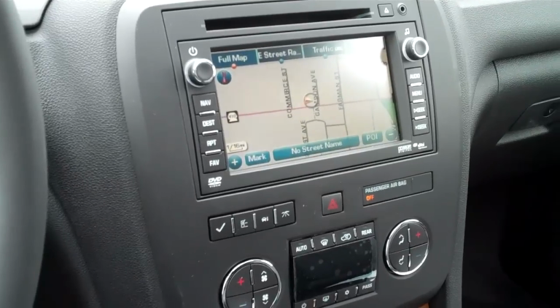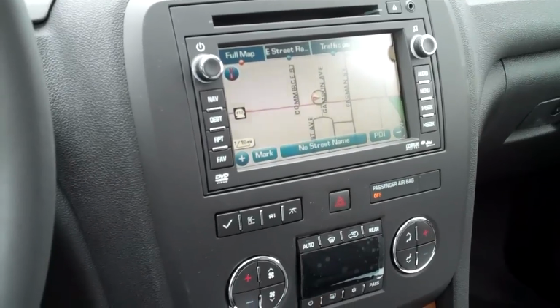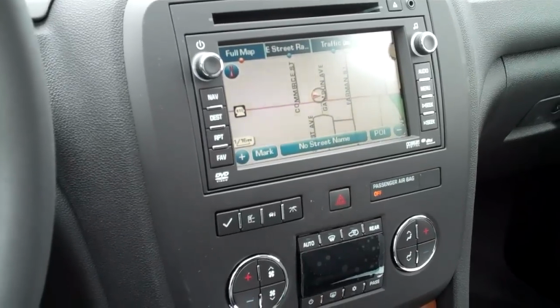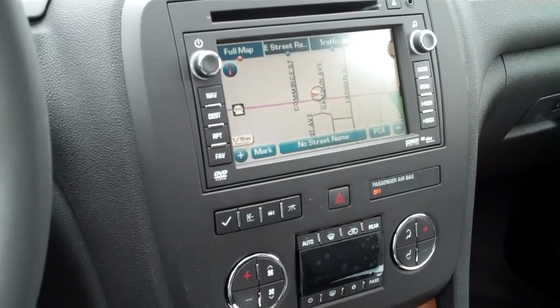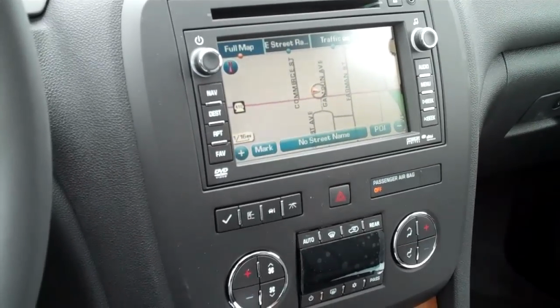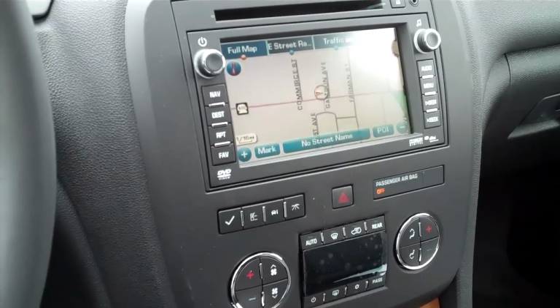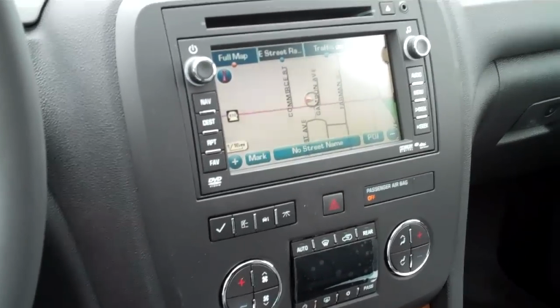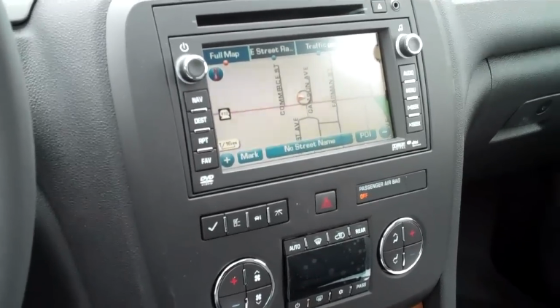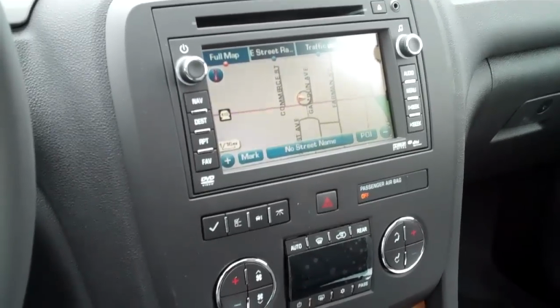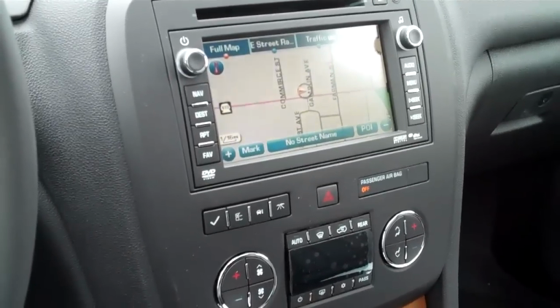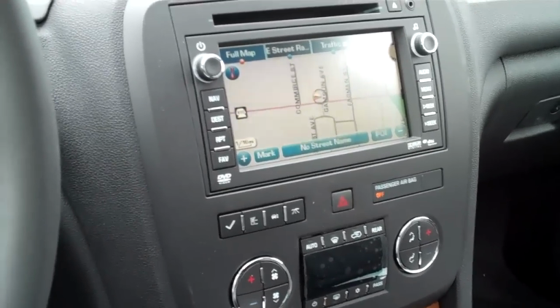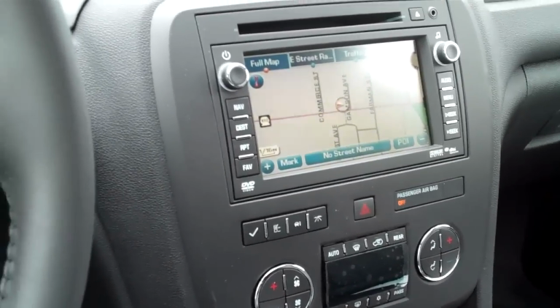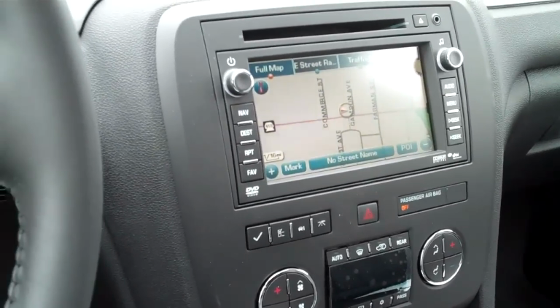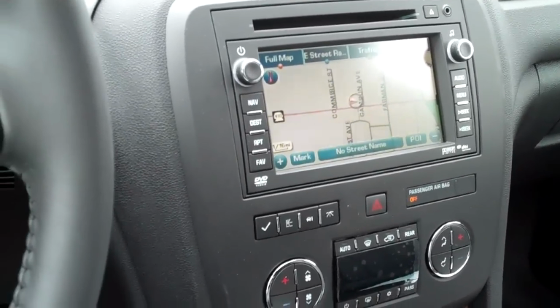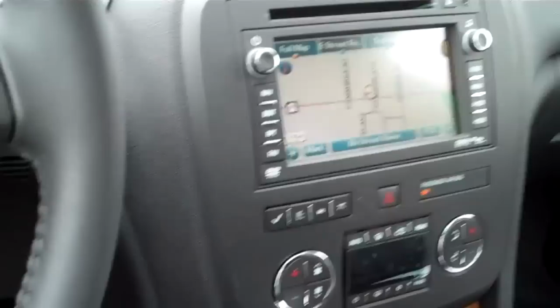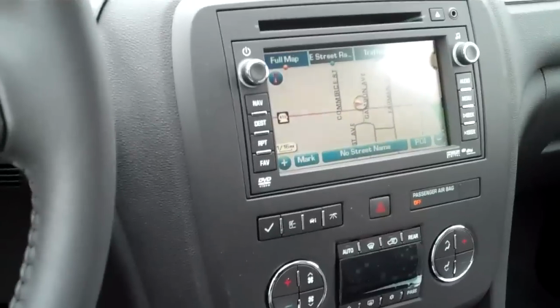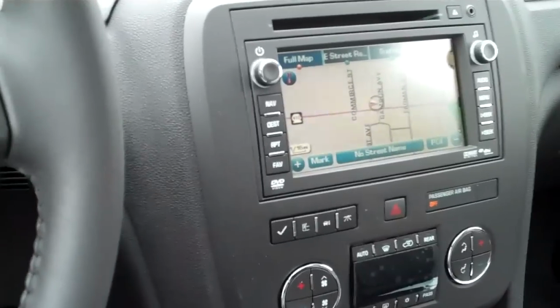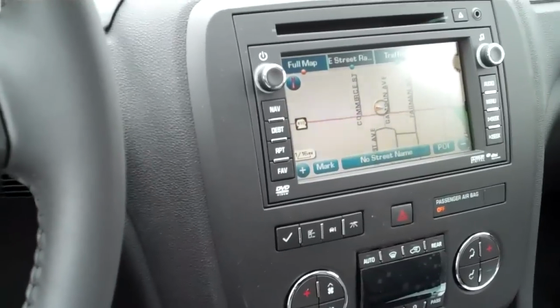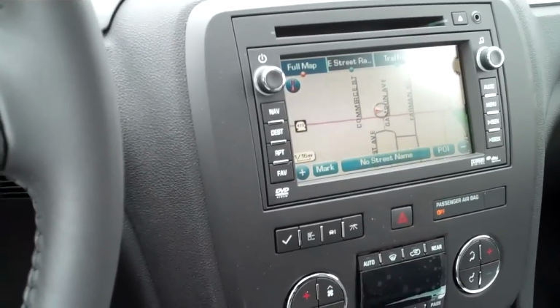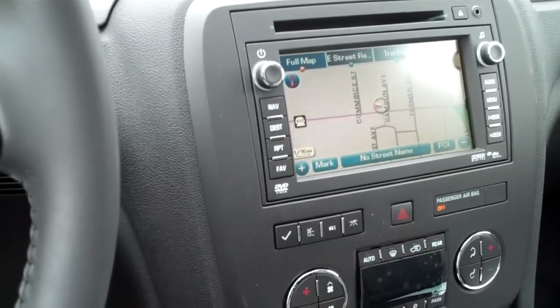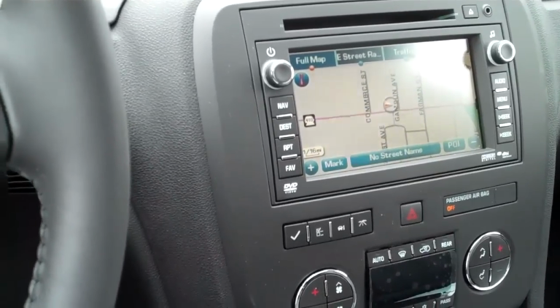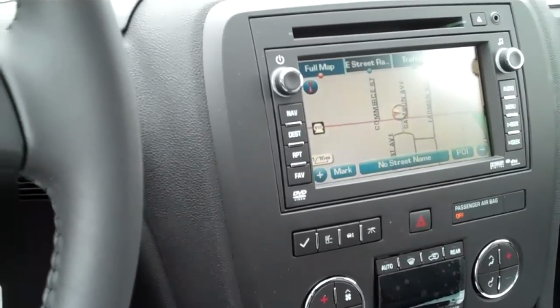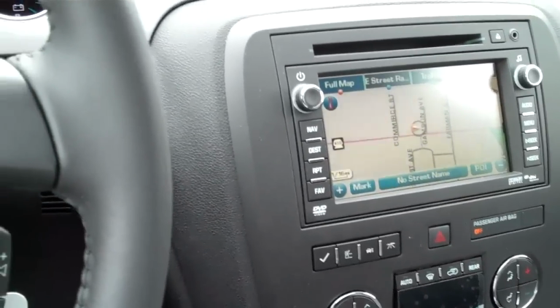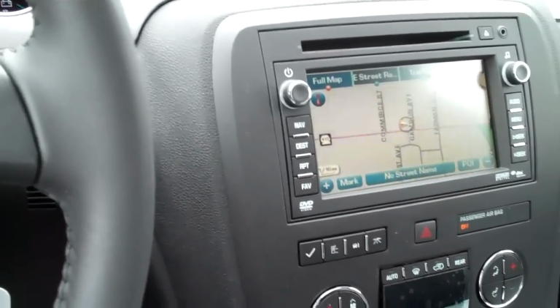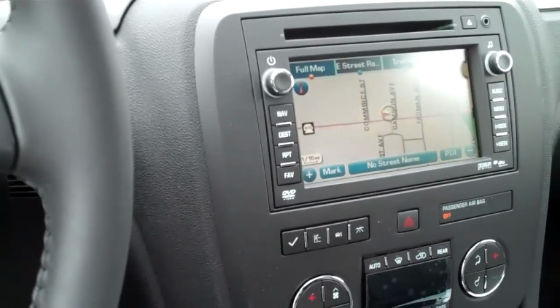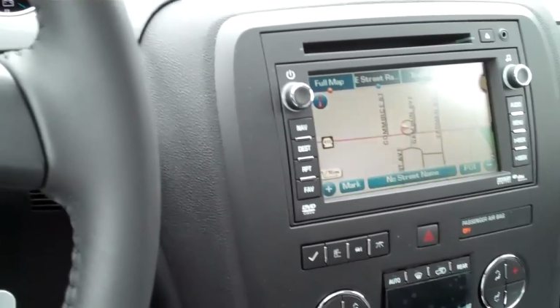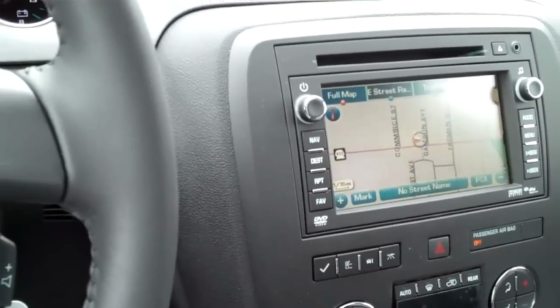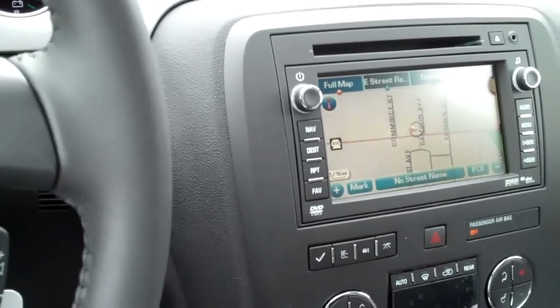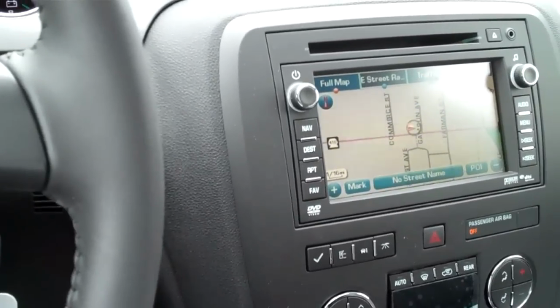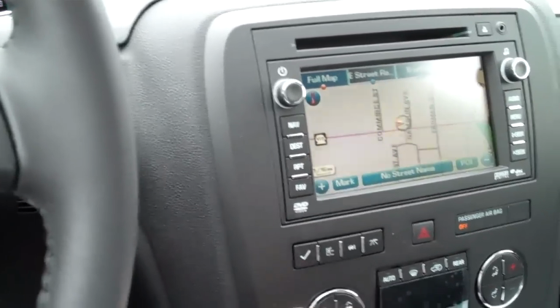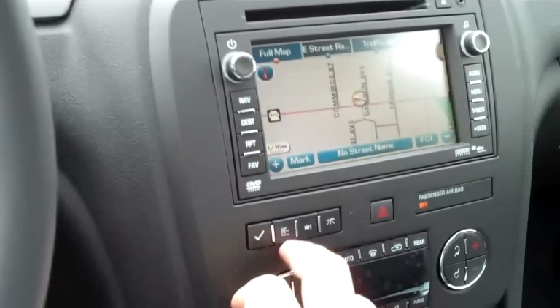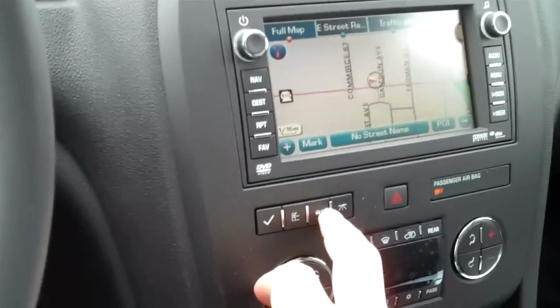Hi, this is Tyson Gamblin with Art Gamblin Motors in Enumclaw, Washington. I'm in a 2011 Buick Enclave and I'm going to show you how to reset your oil life monitor.